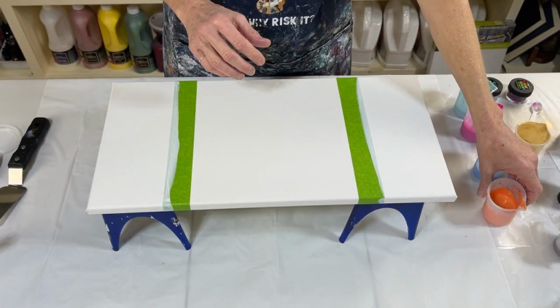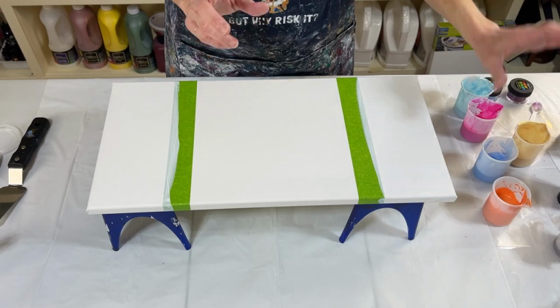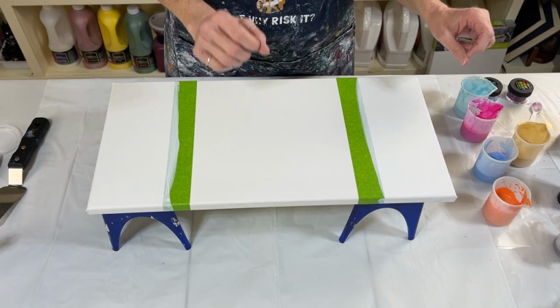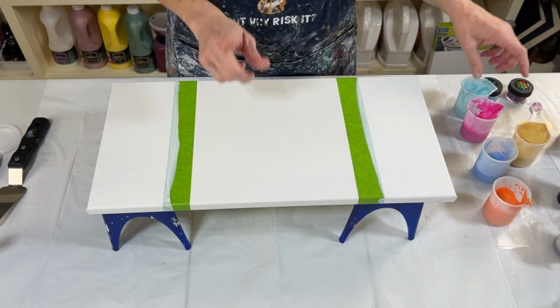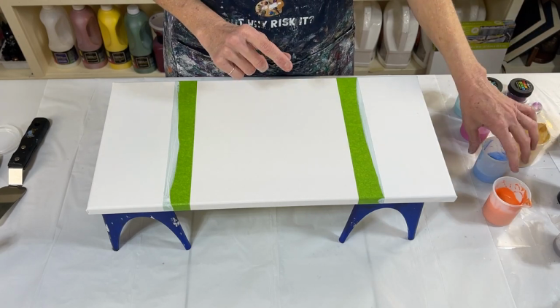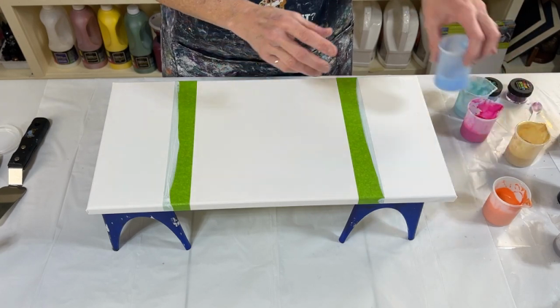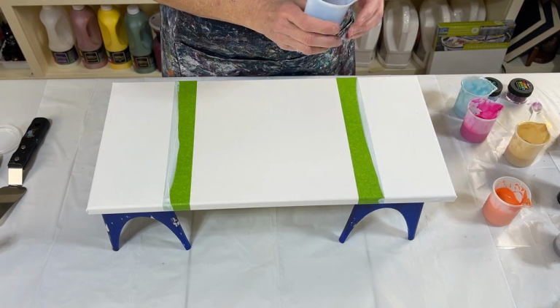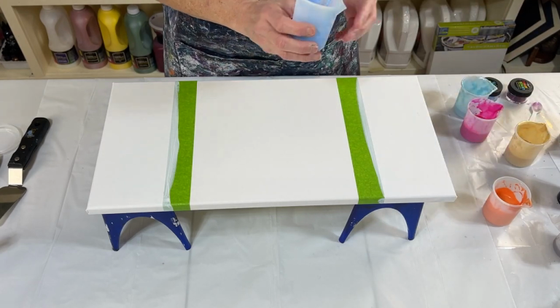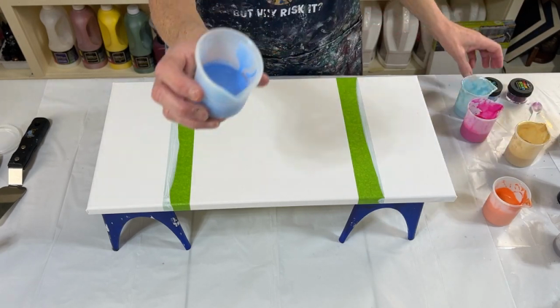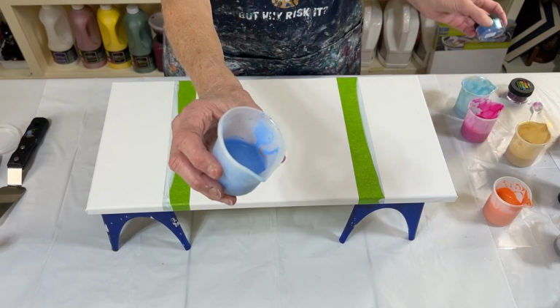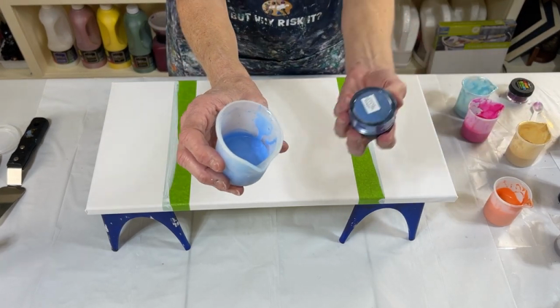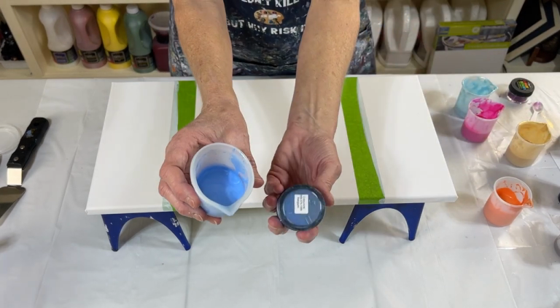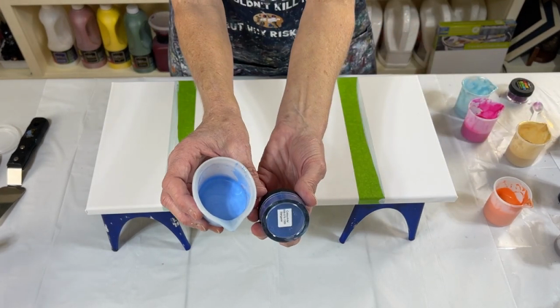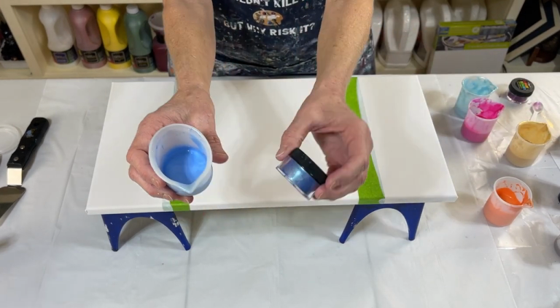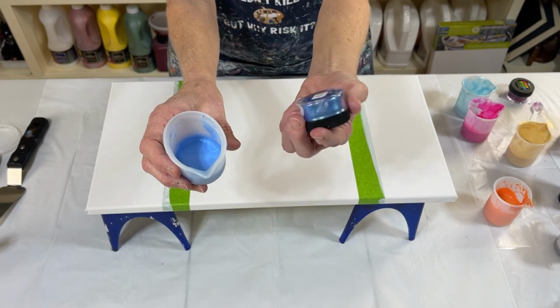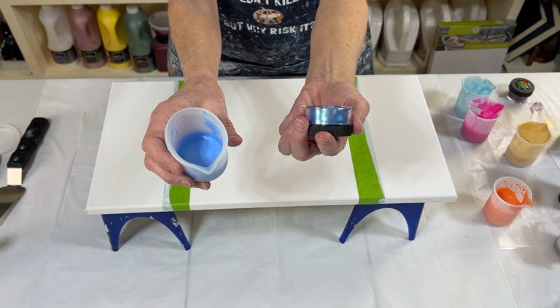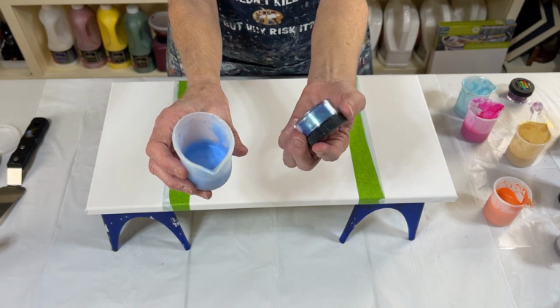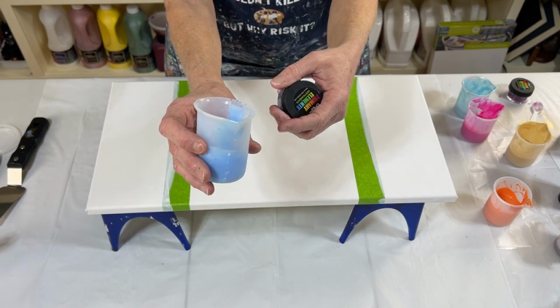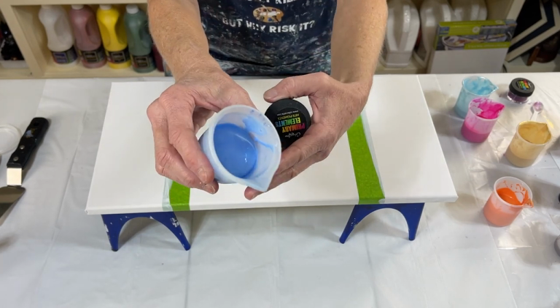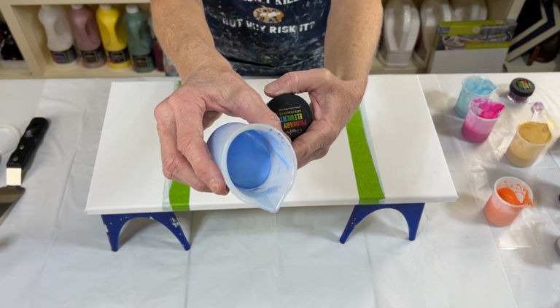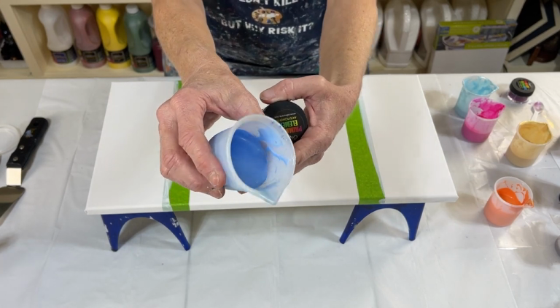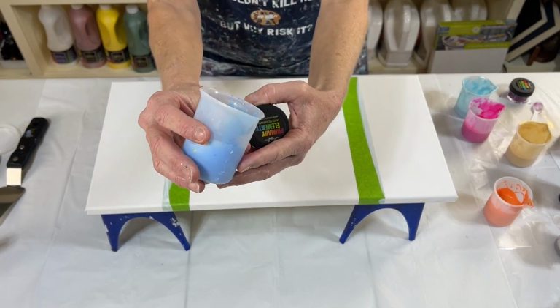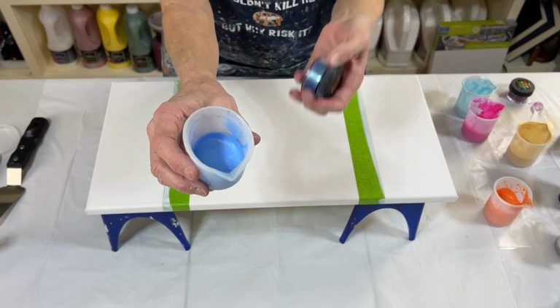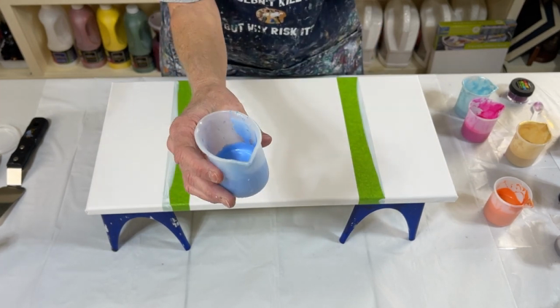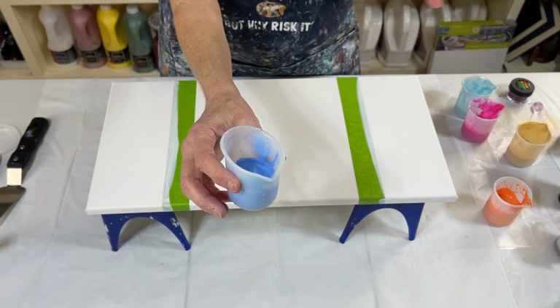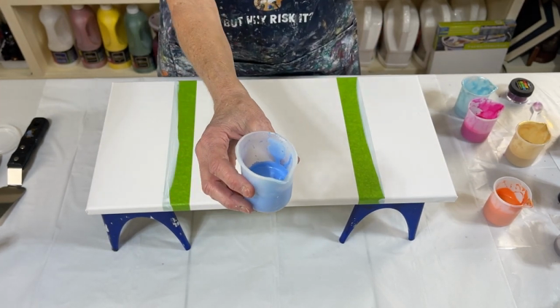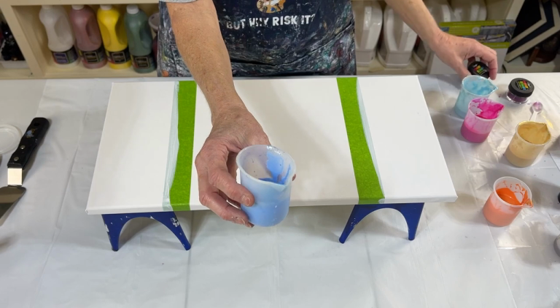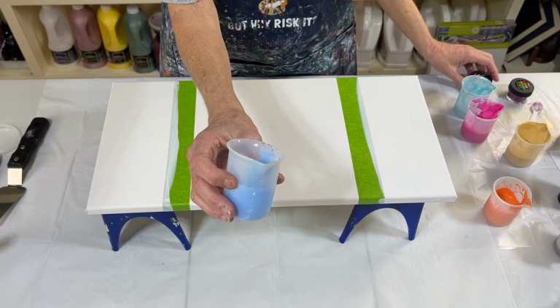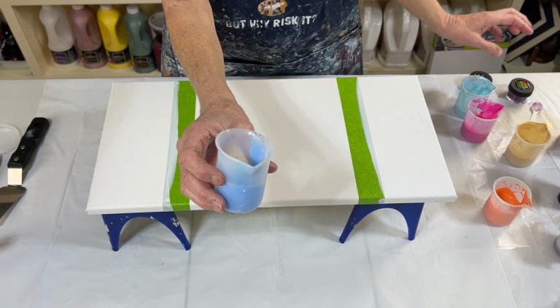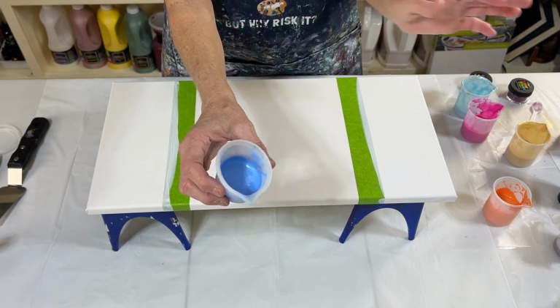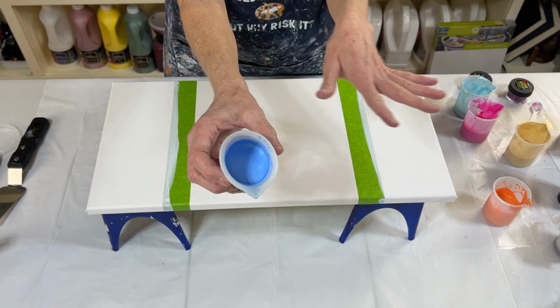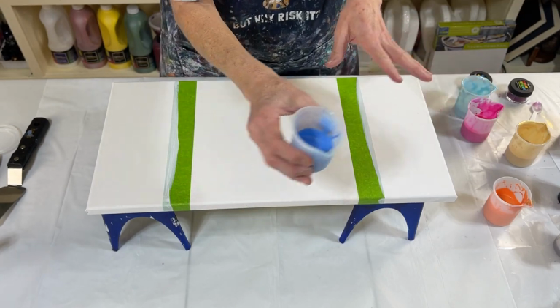And then I'm also using another Color Art Pigment. This one is Stargazer, and it's almost like a periwinkle color. It's just beautiful.